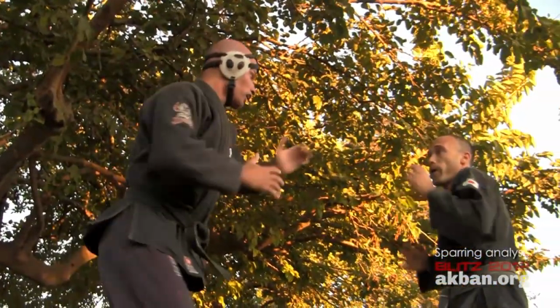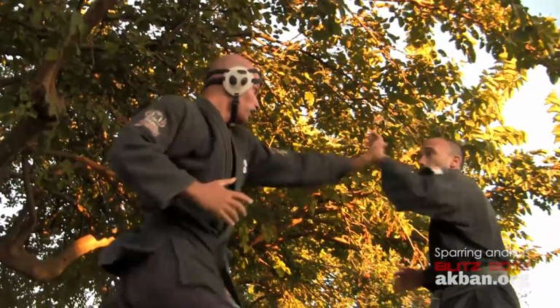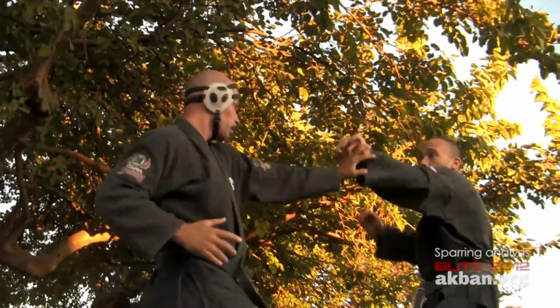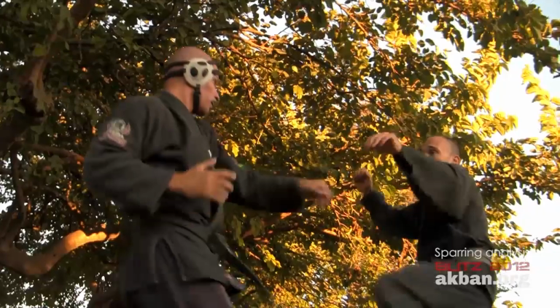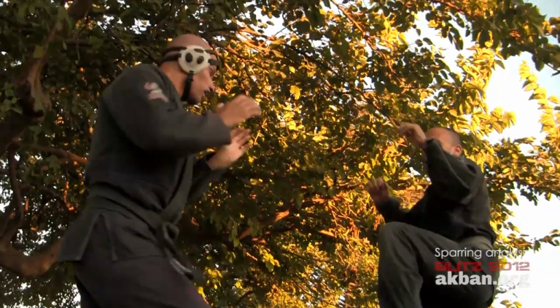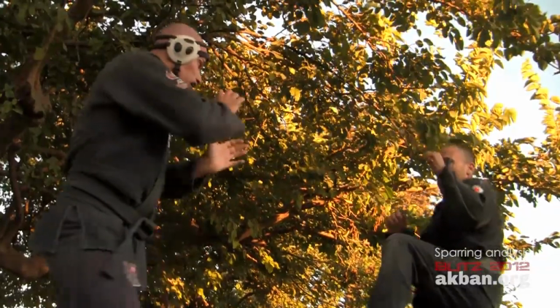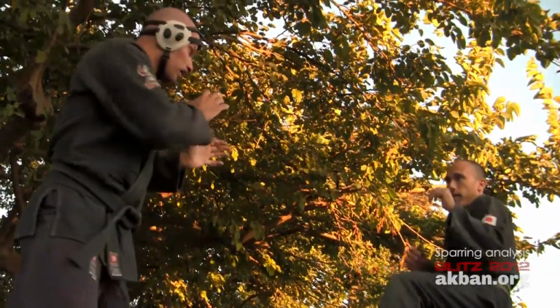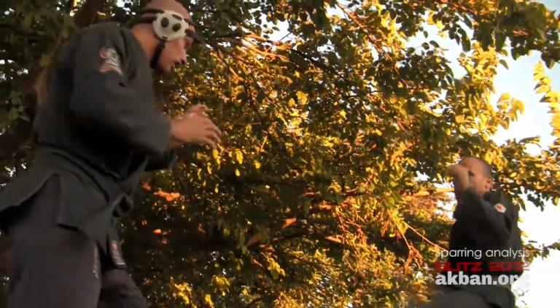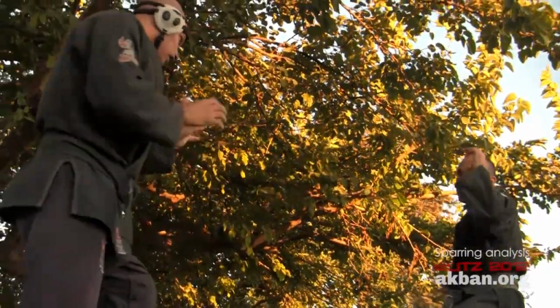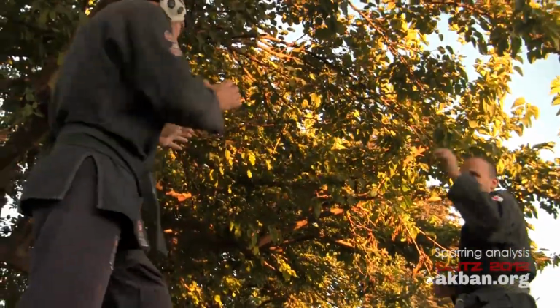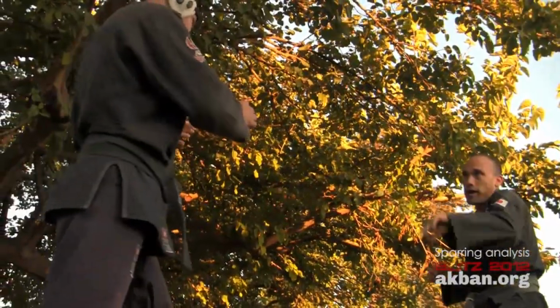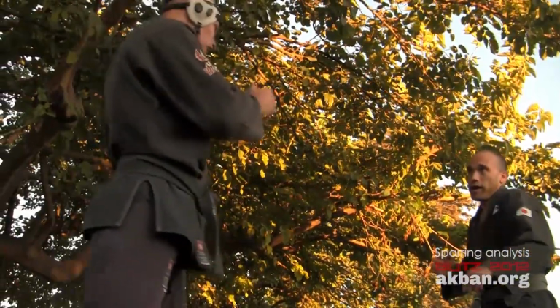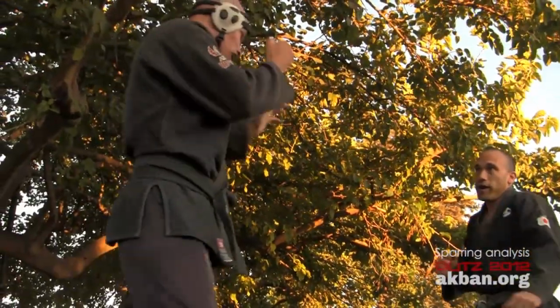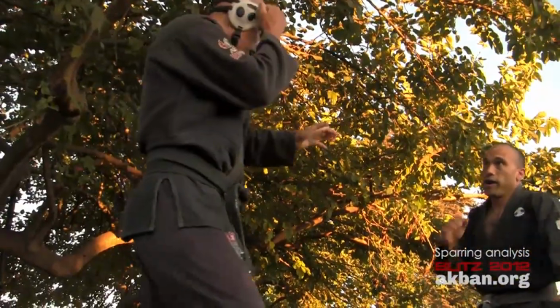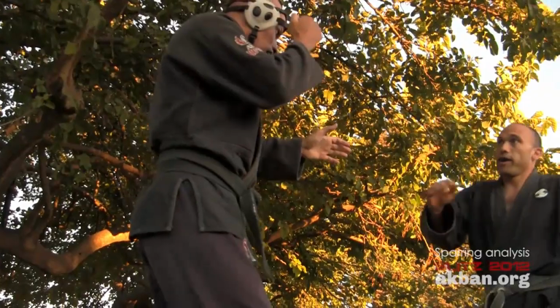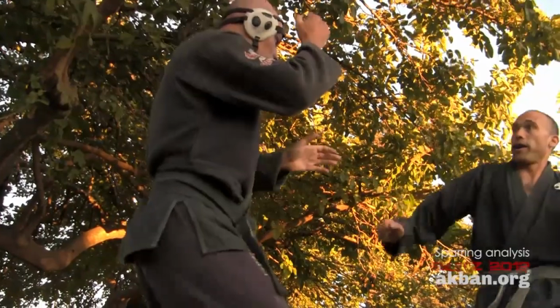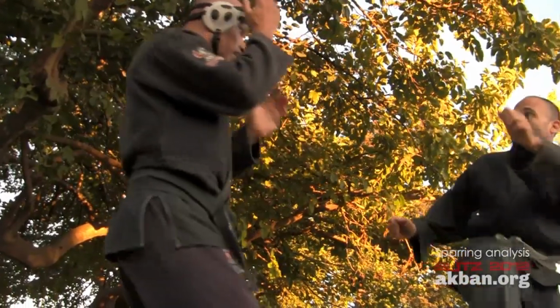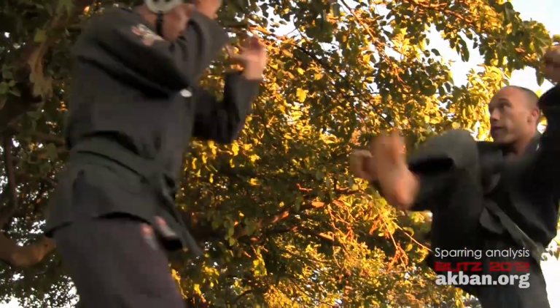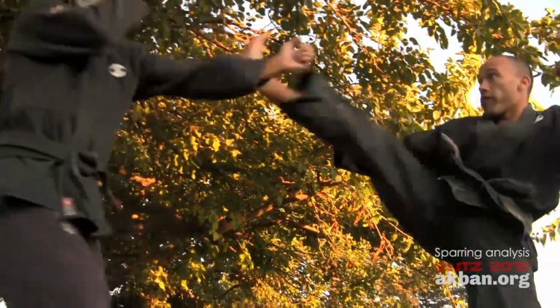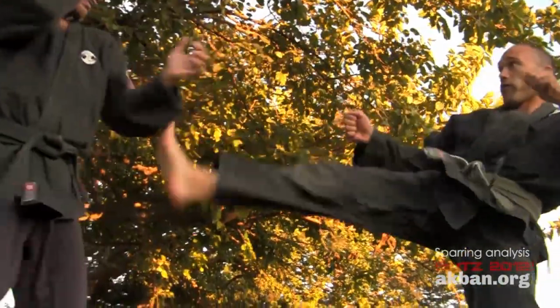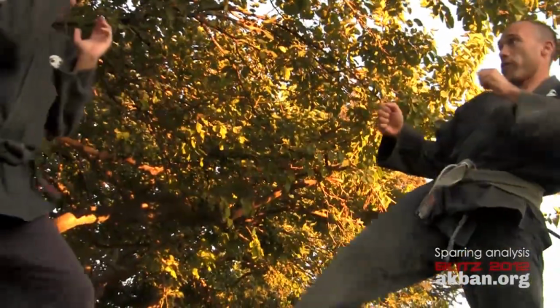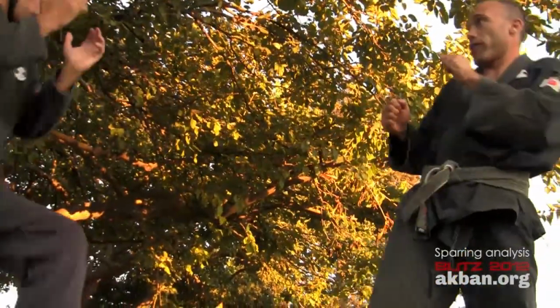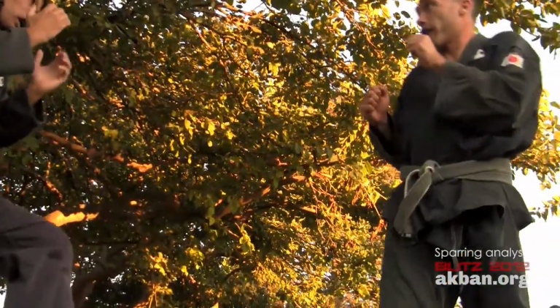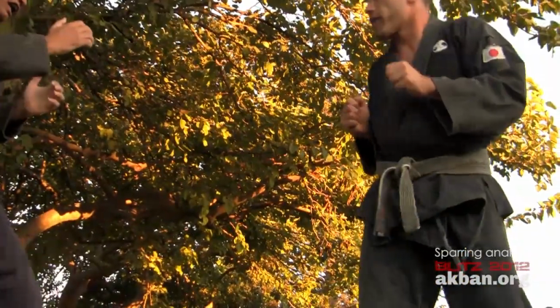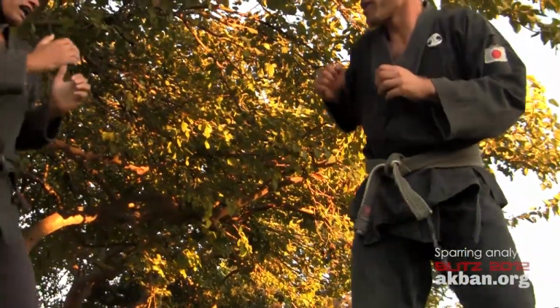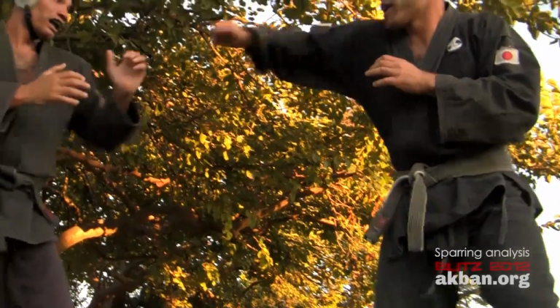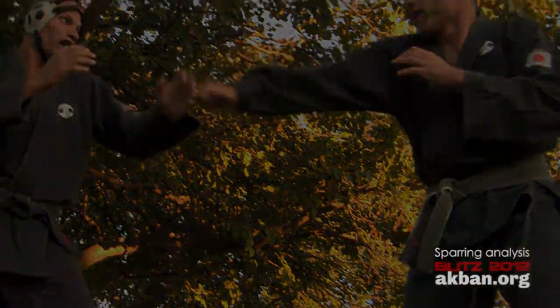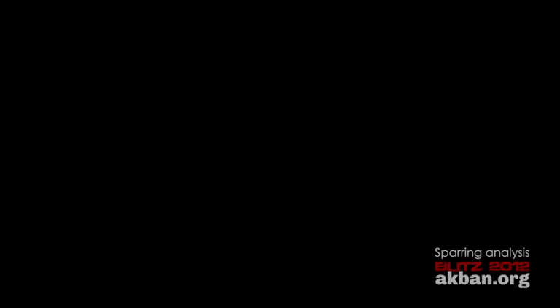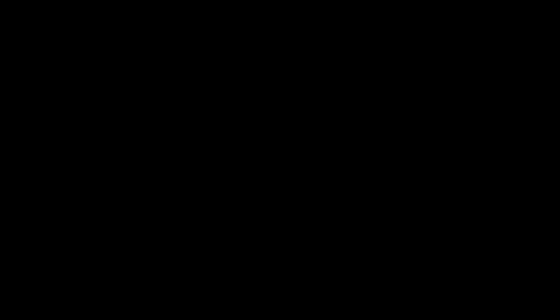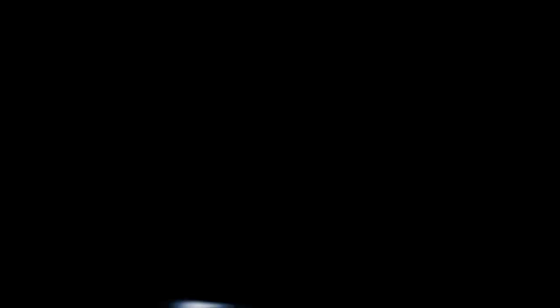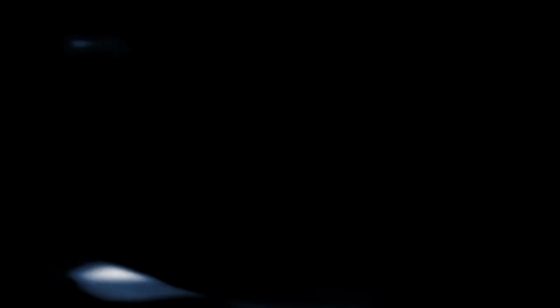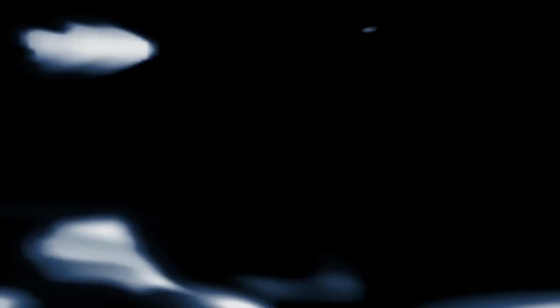He prepares and does a switch kick; the other guy's ready, so no attack lands. Then a mikazuki geri — that's a push kick — and they're ready, out of range.